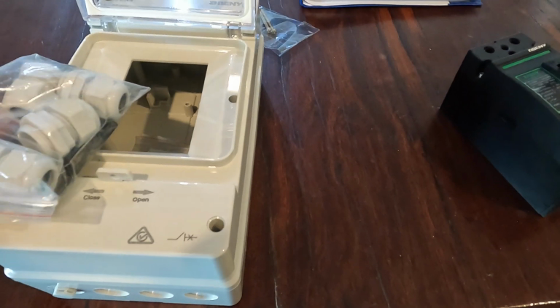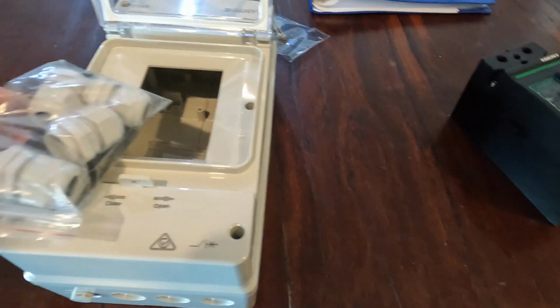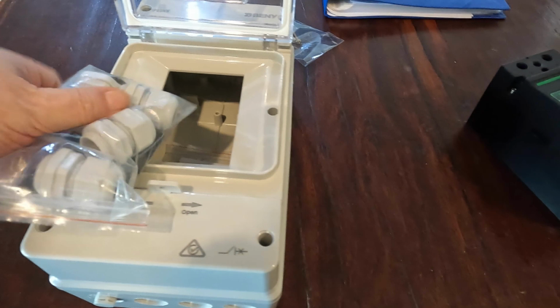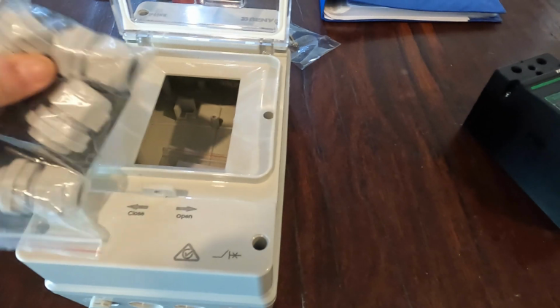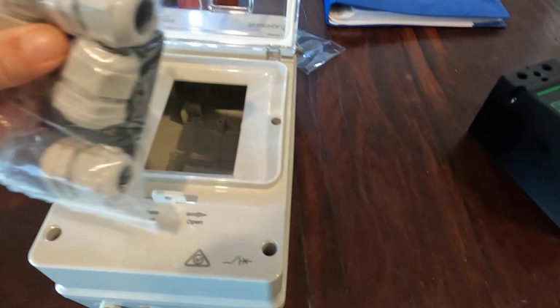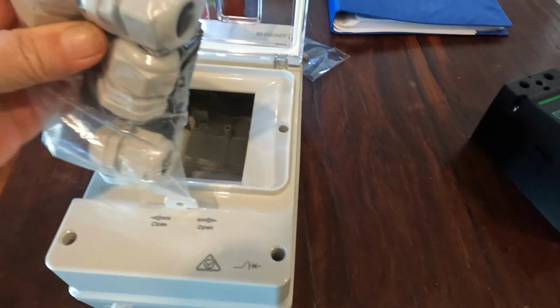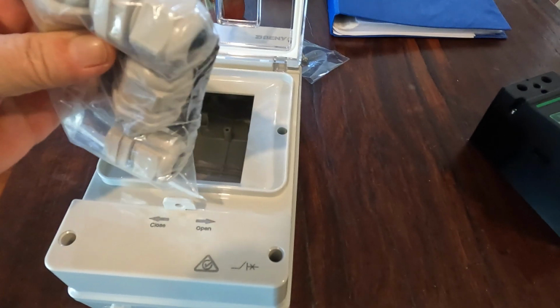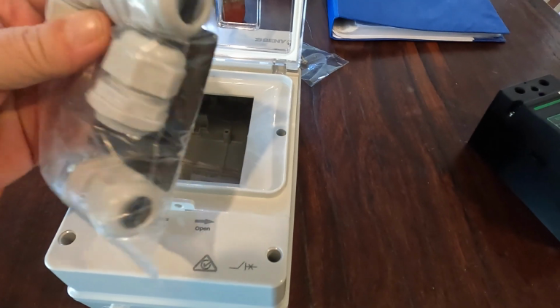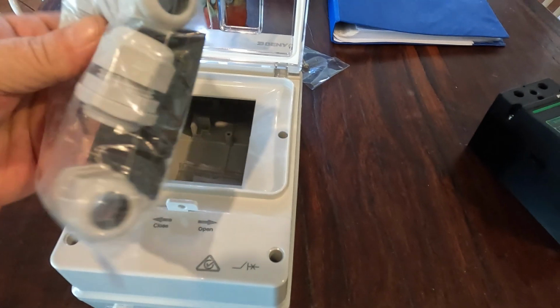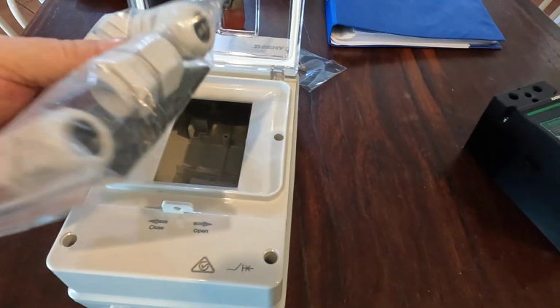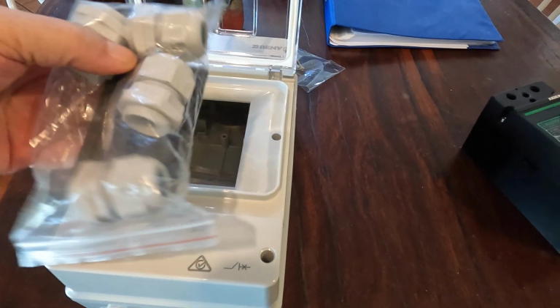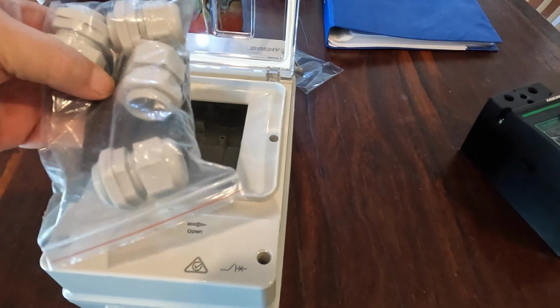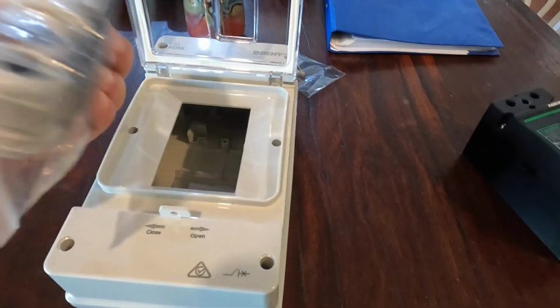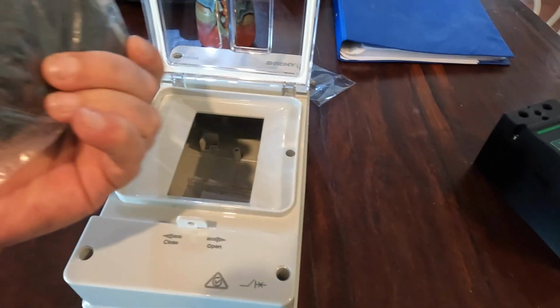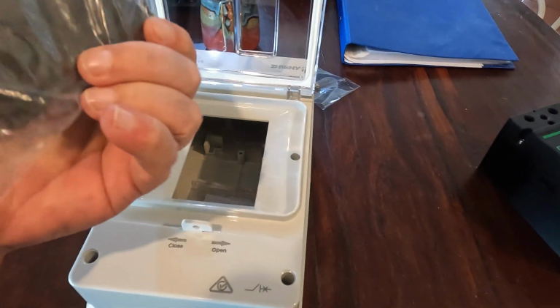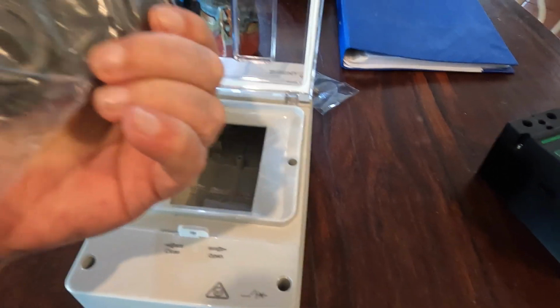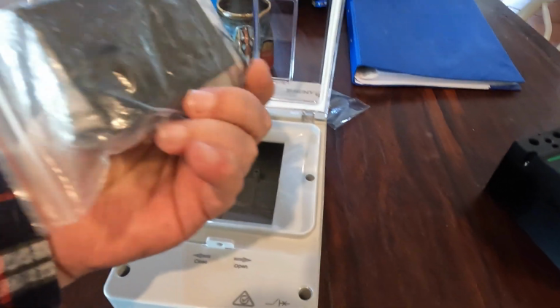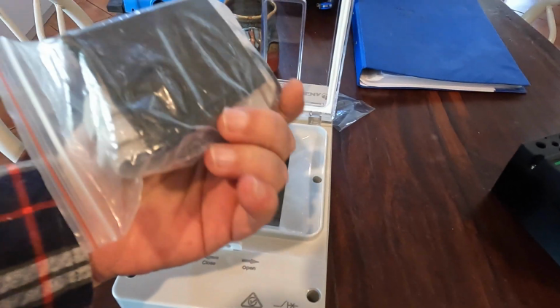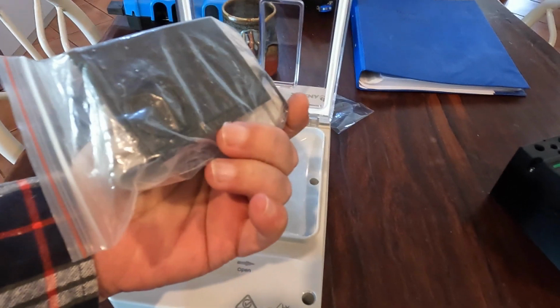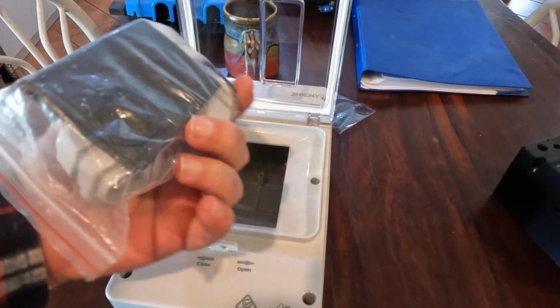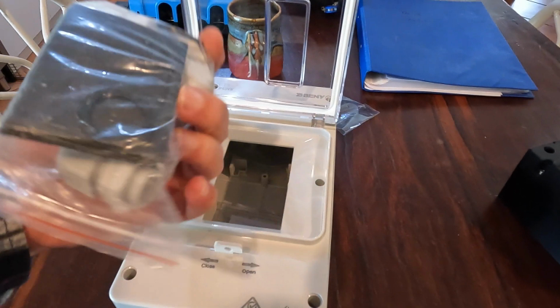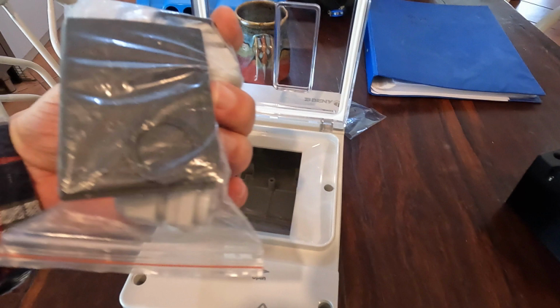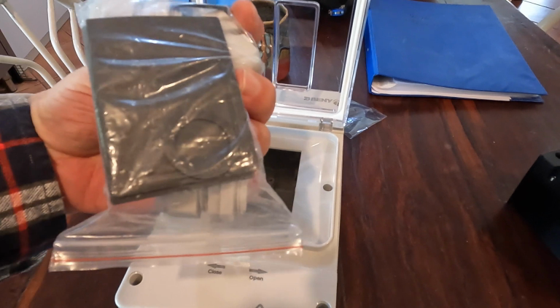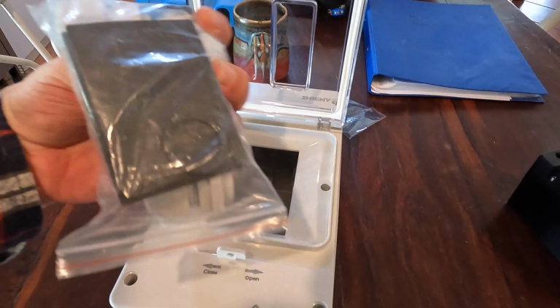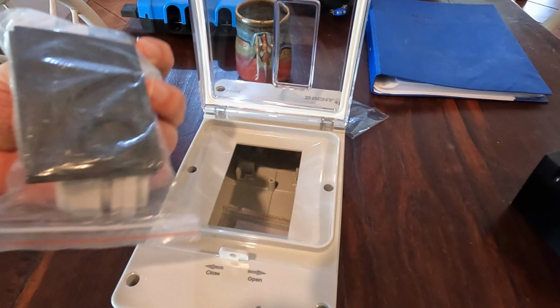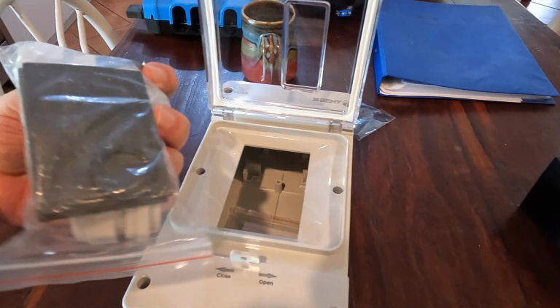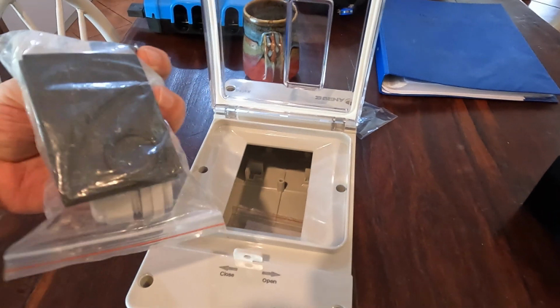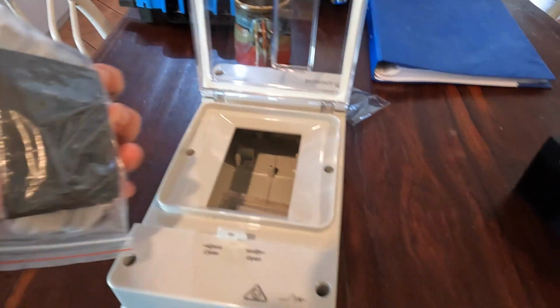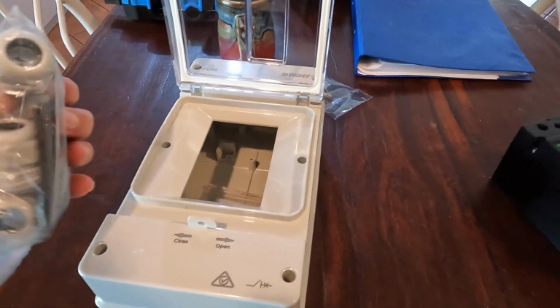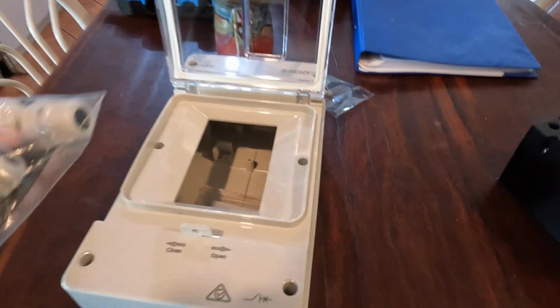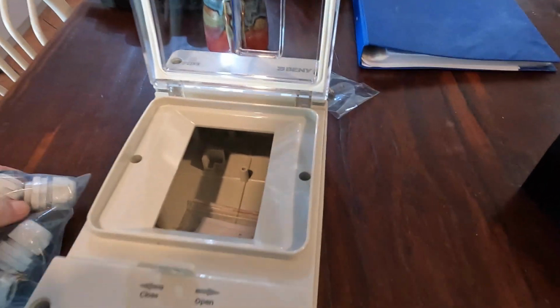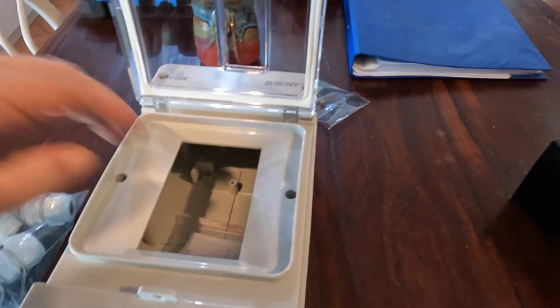Got all the cable glands, everything in there — amazing.